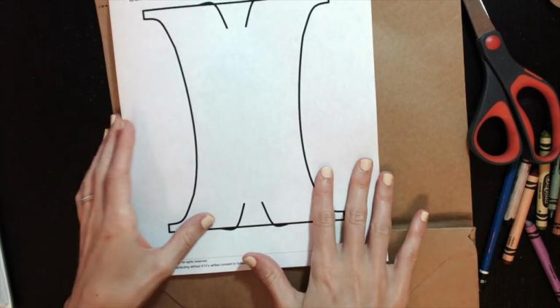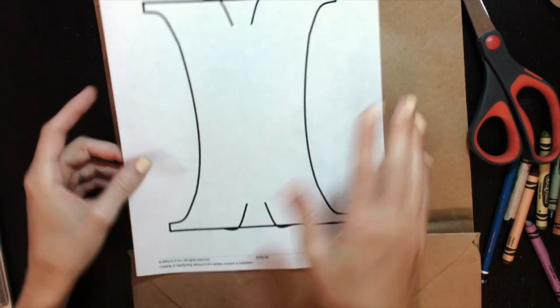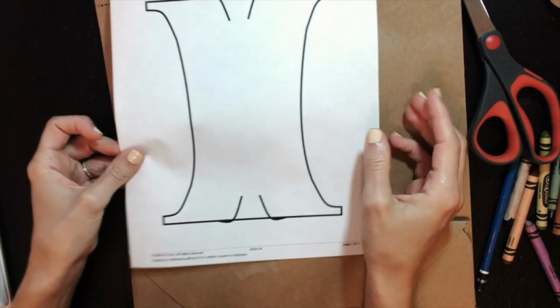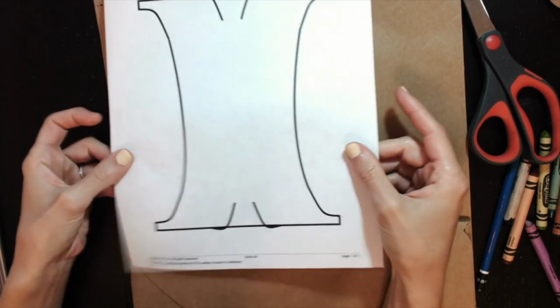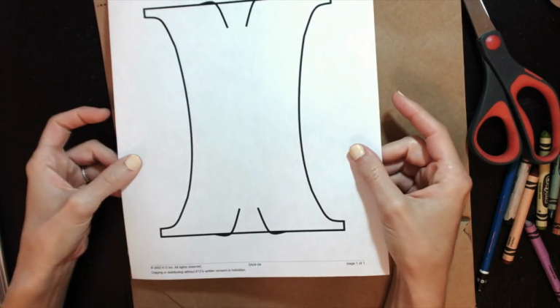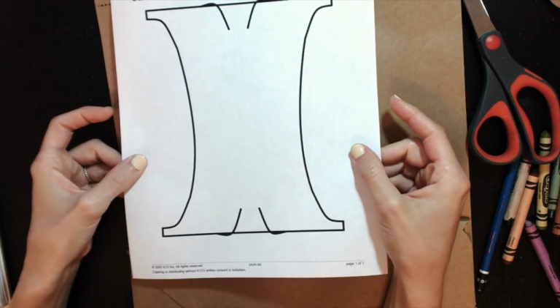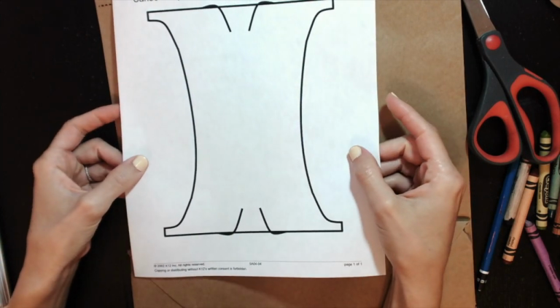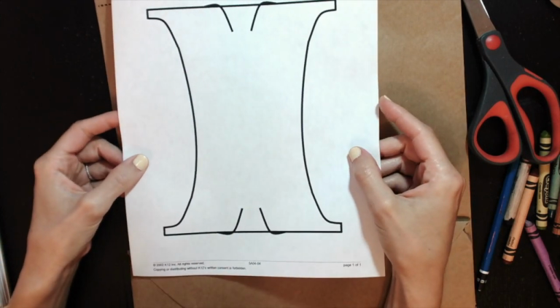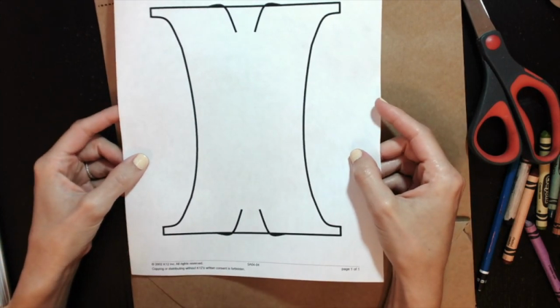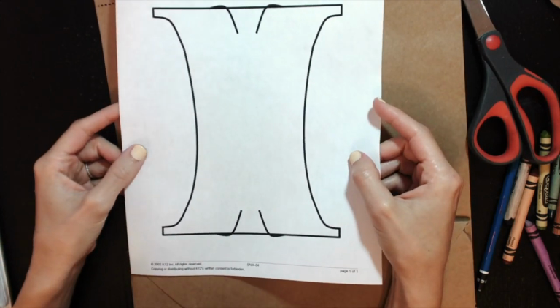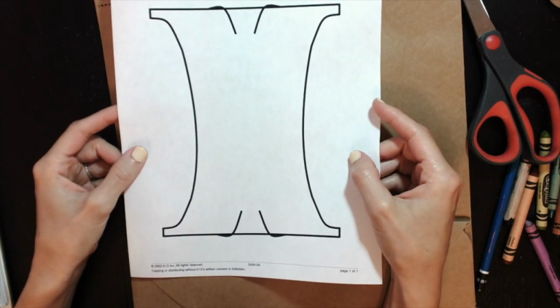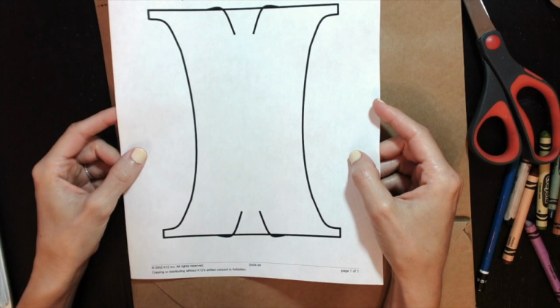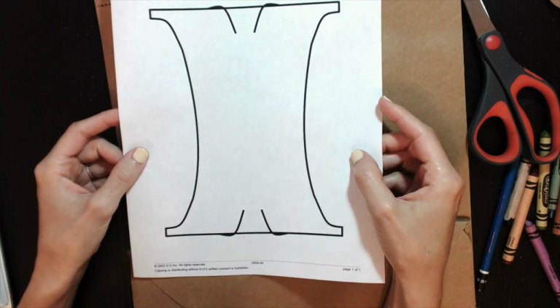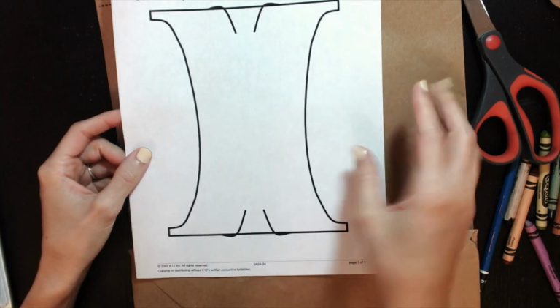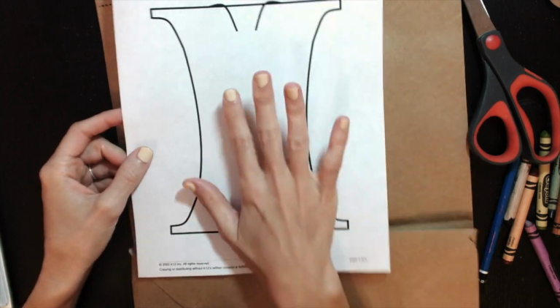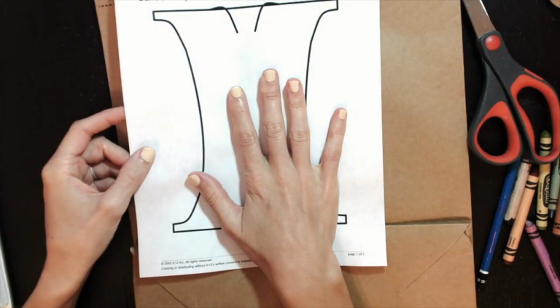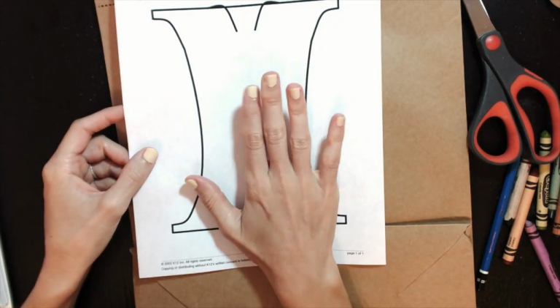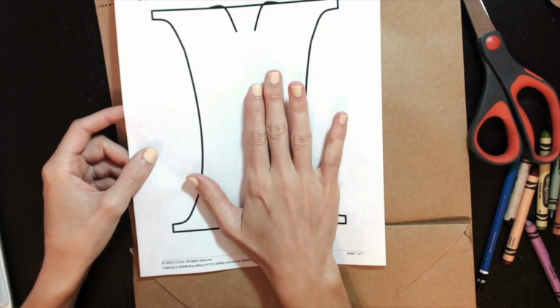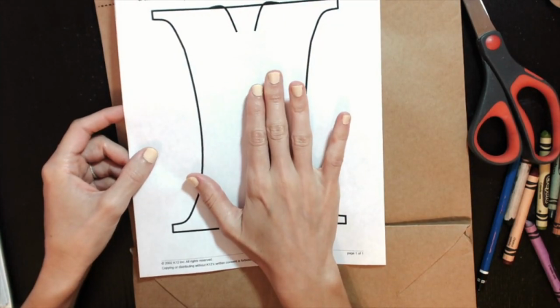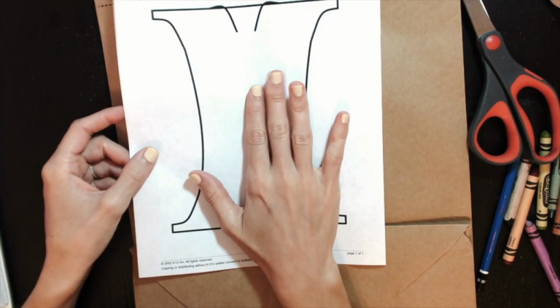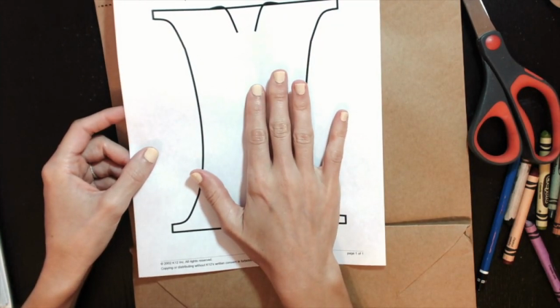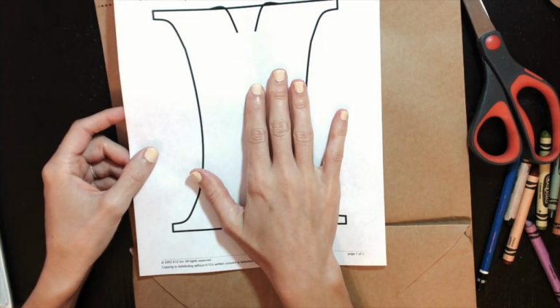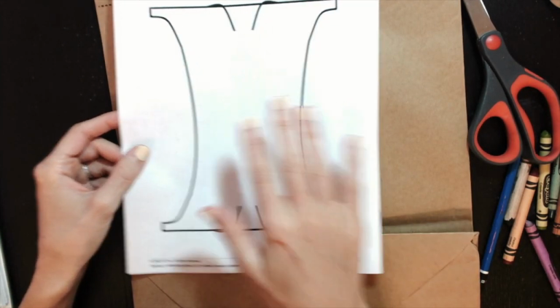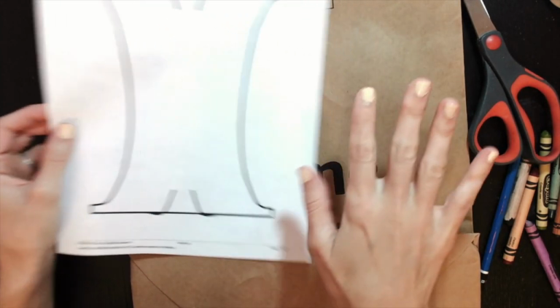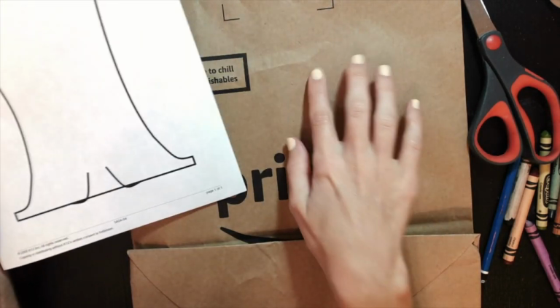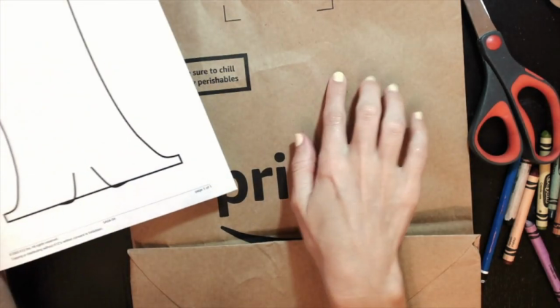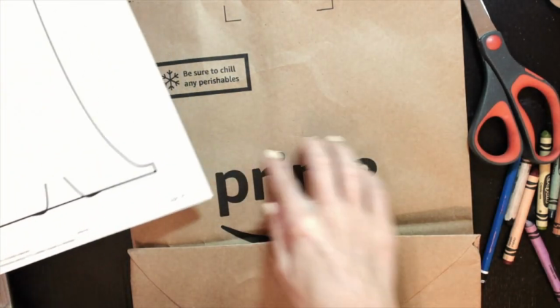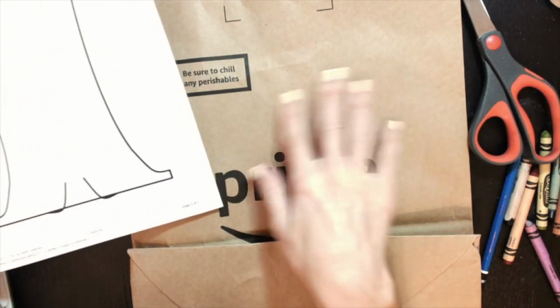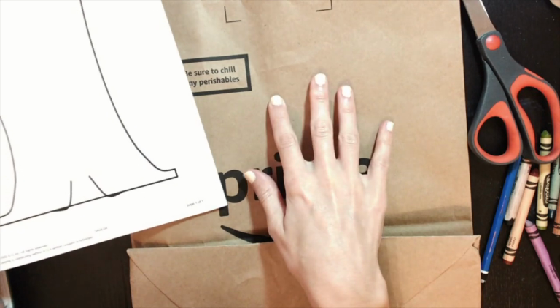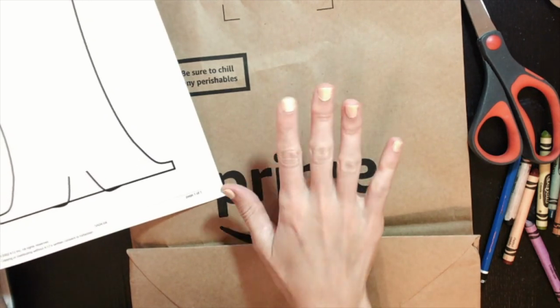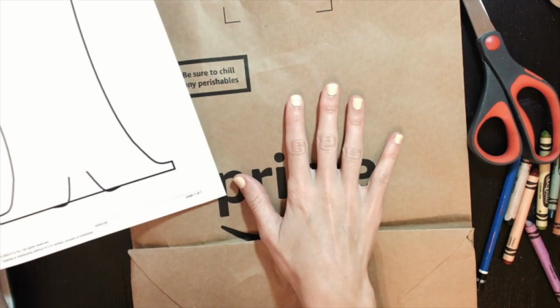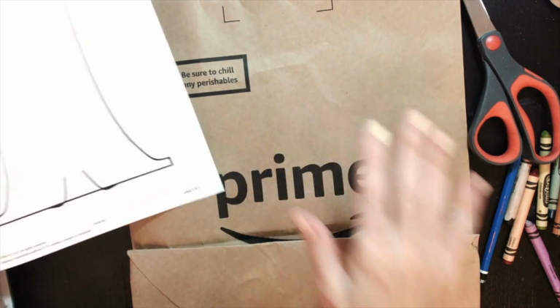I've already printed out the template, so you want to make sure you print out that PDF. Then this is what you're going to cut out, and then you're going to trace it onto a brown piece of paper.